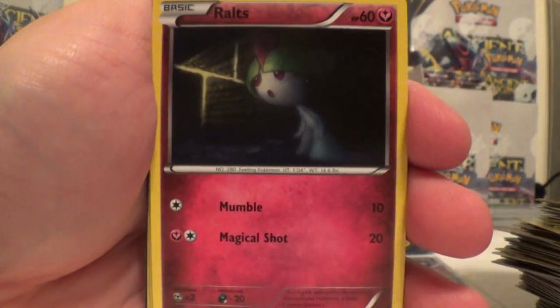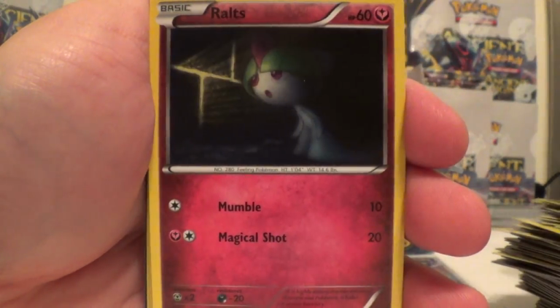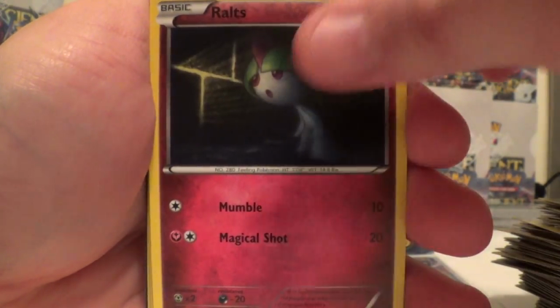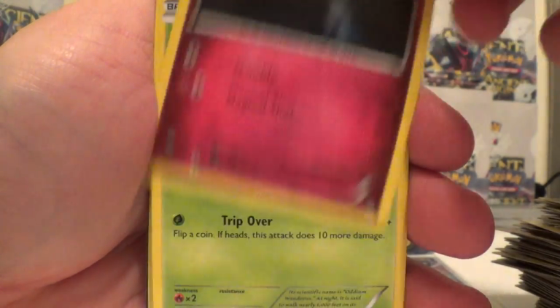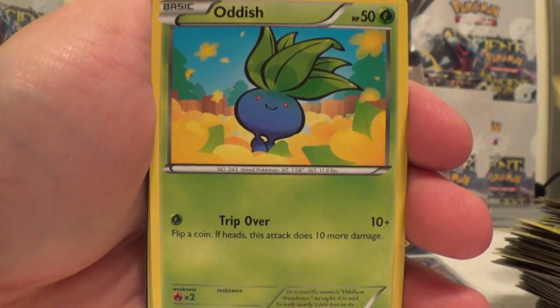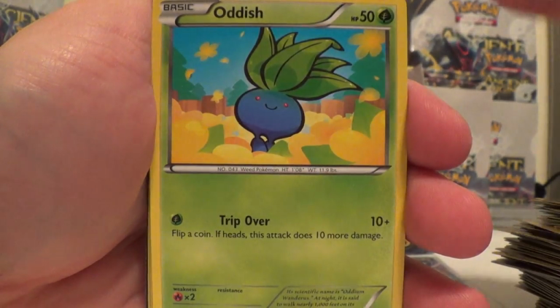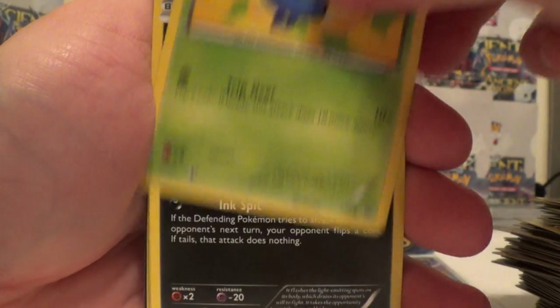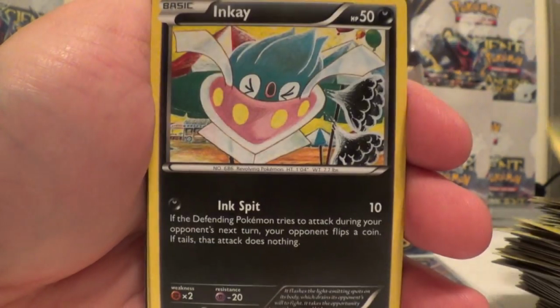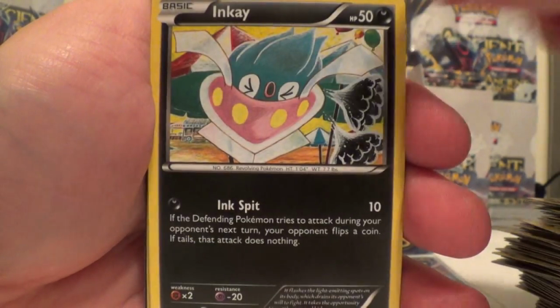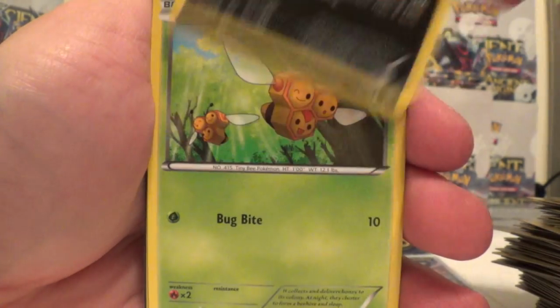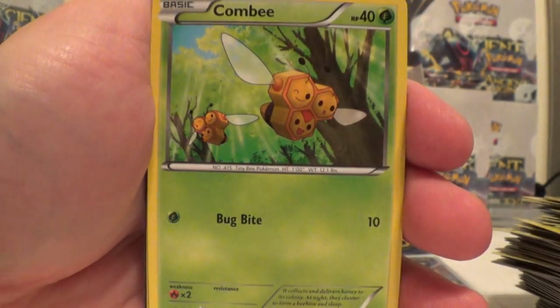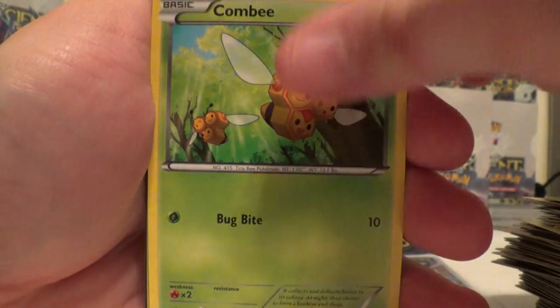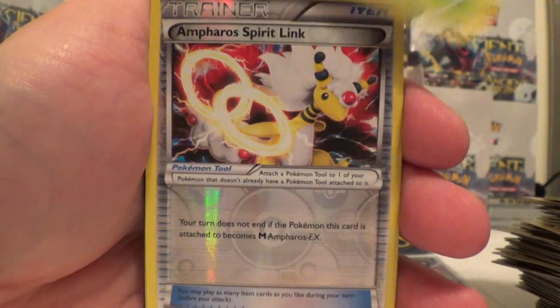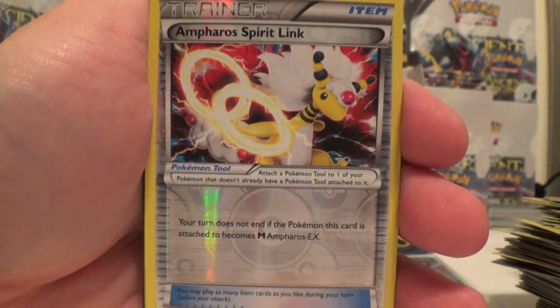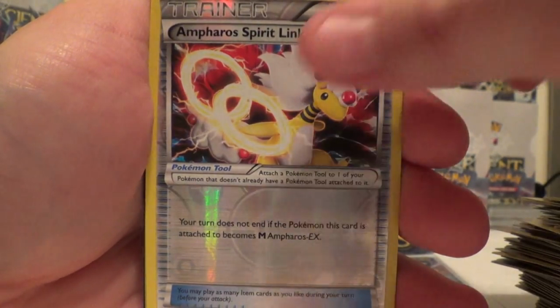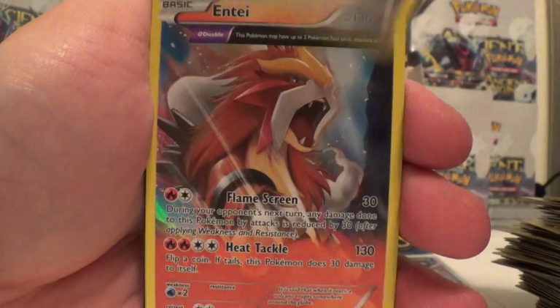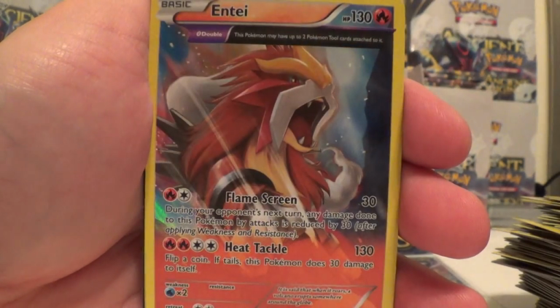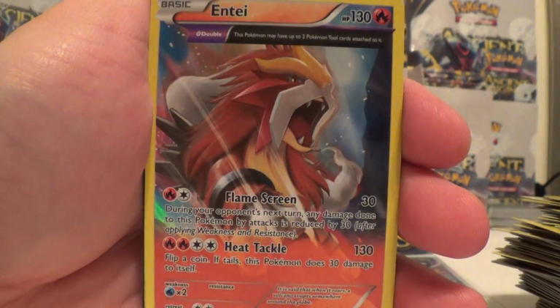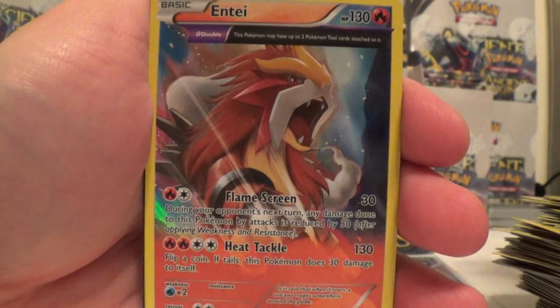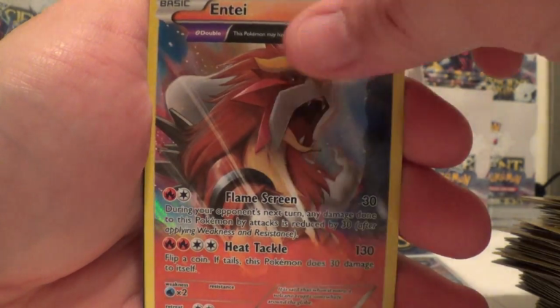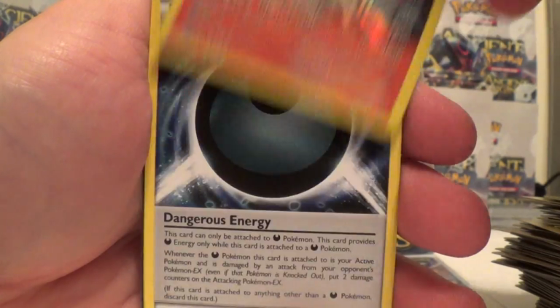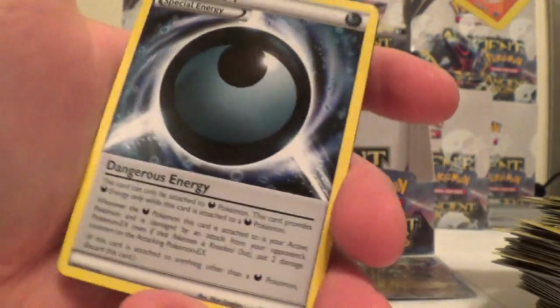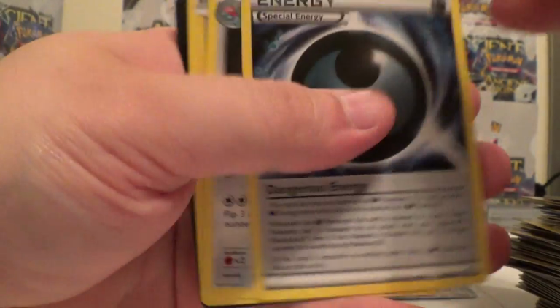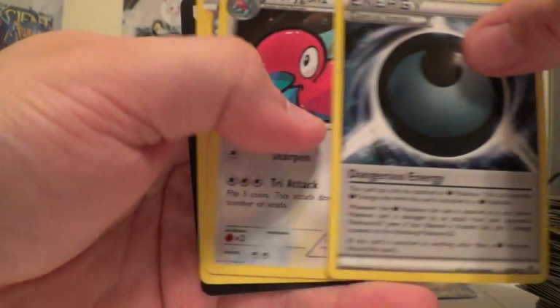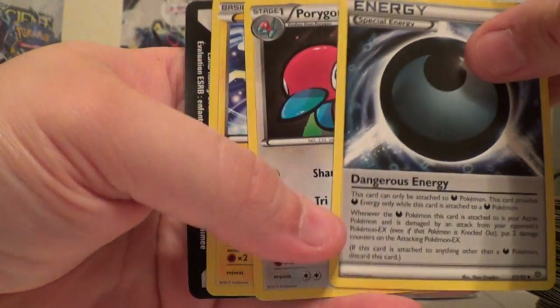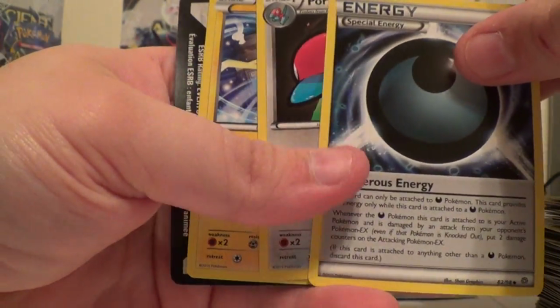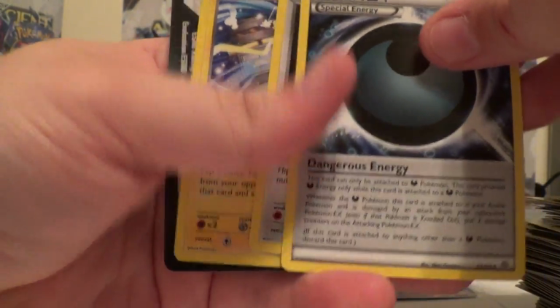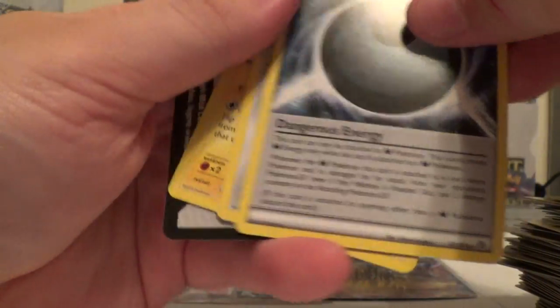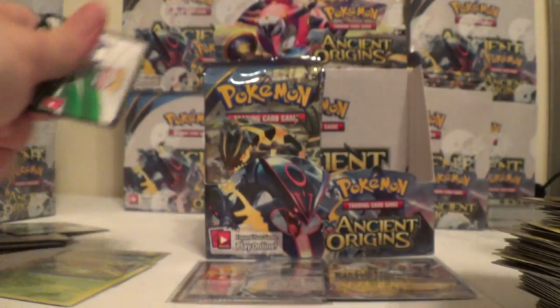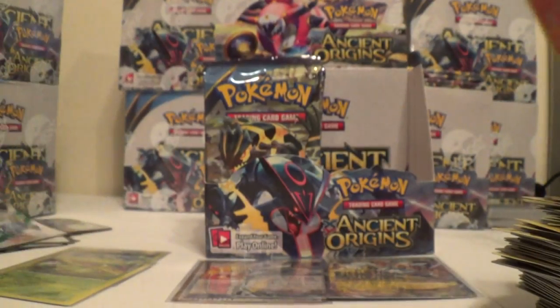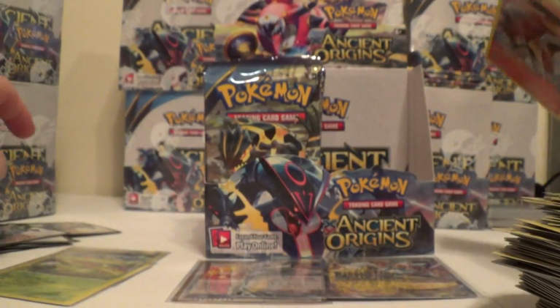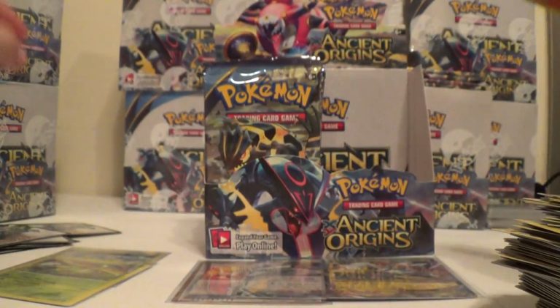Golurk, Ralts, Oddish, Inkay, Kombi, Infernape Spirit Link, and Entei Hollow. Dangerous Energy, Porygon 2, and Rotom.